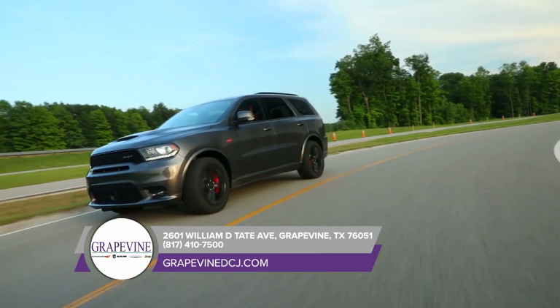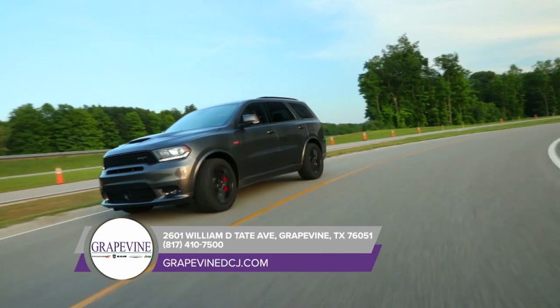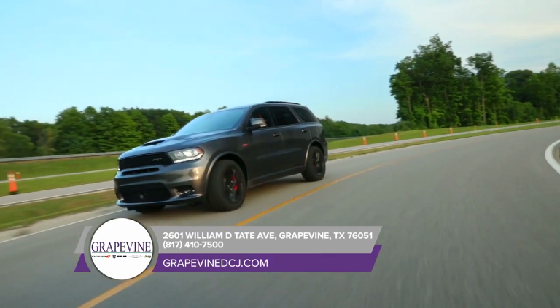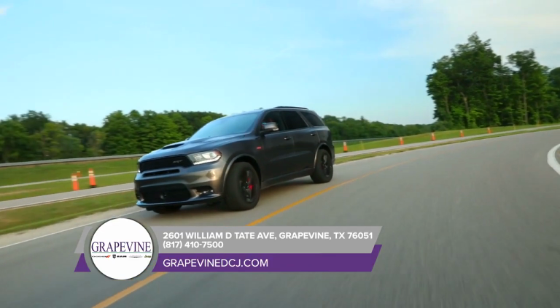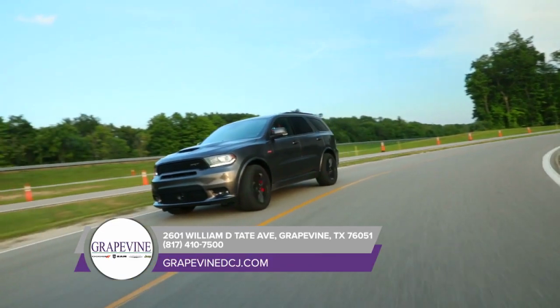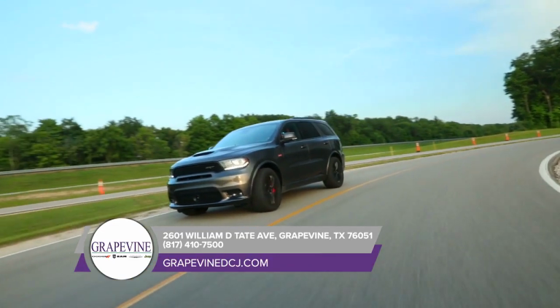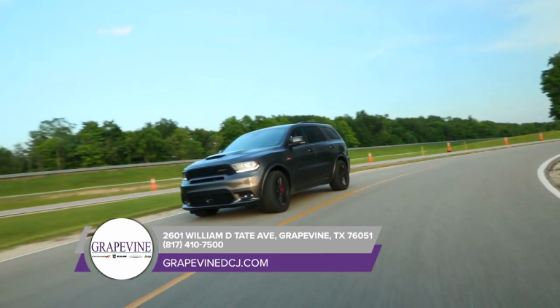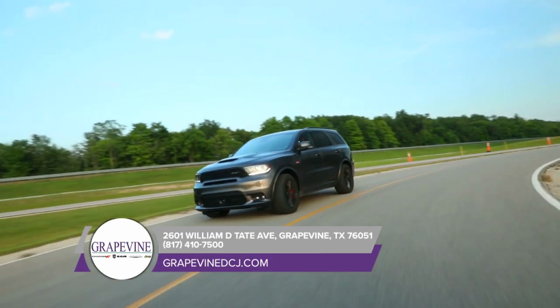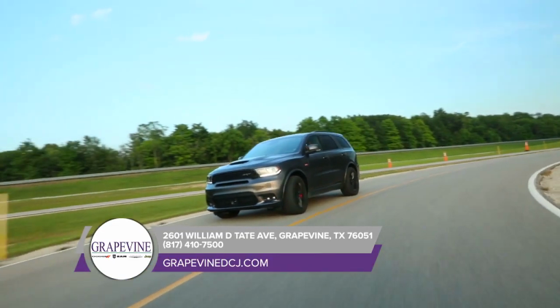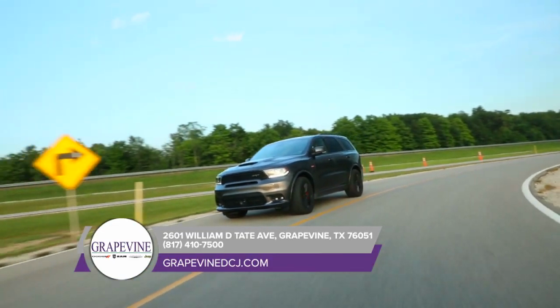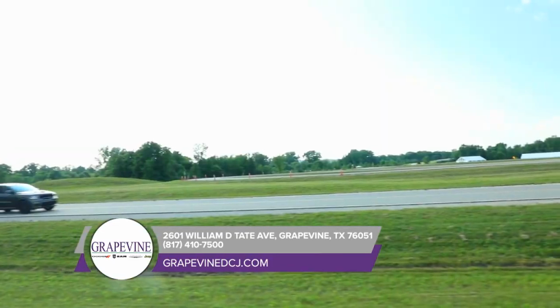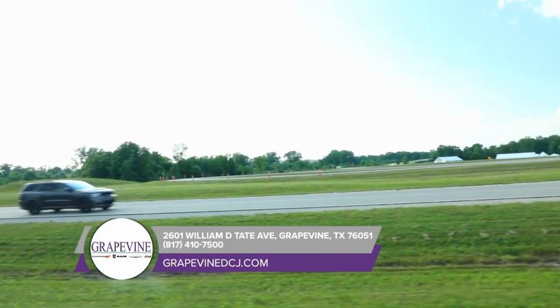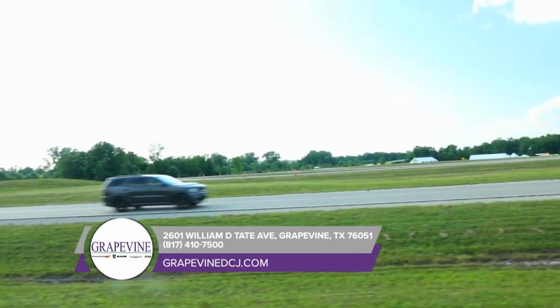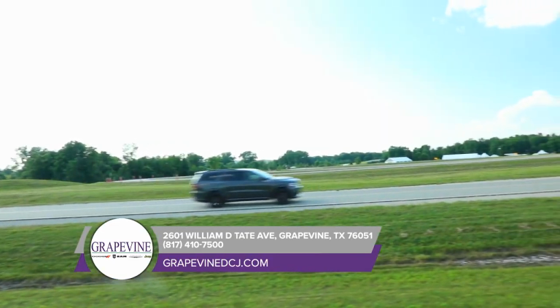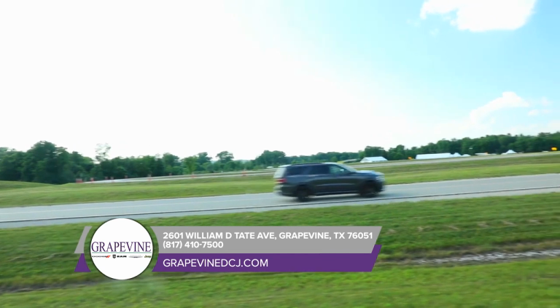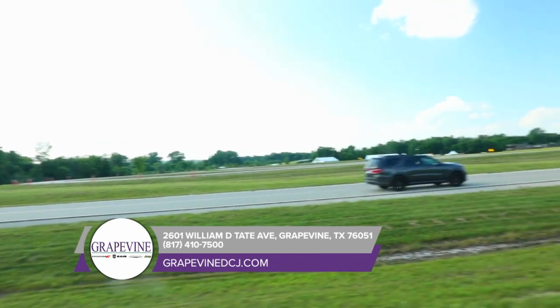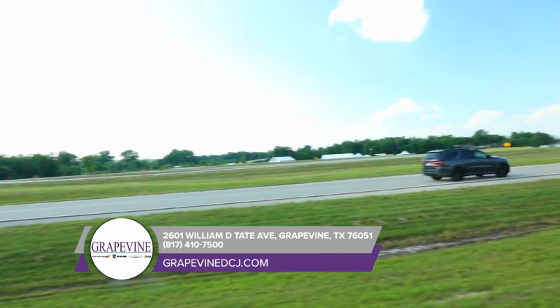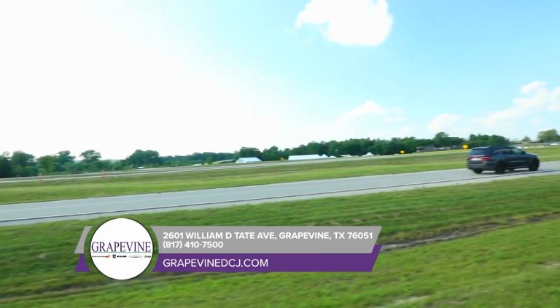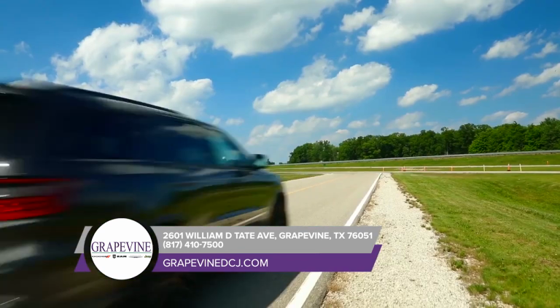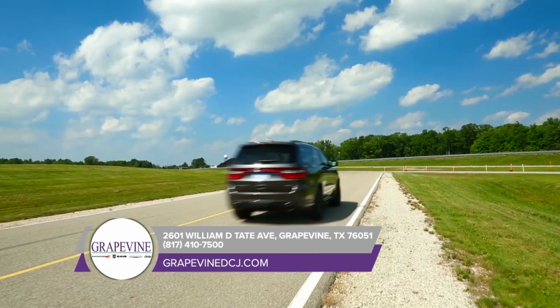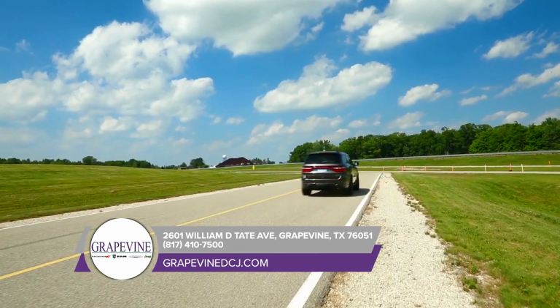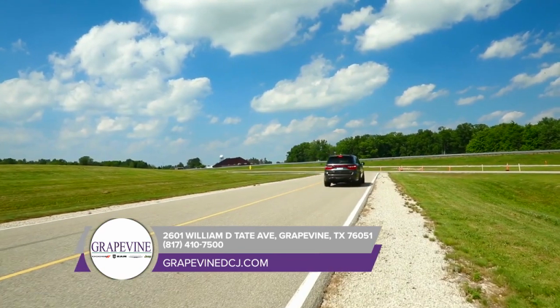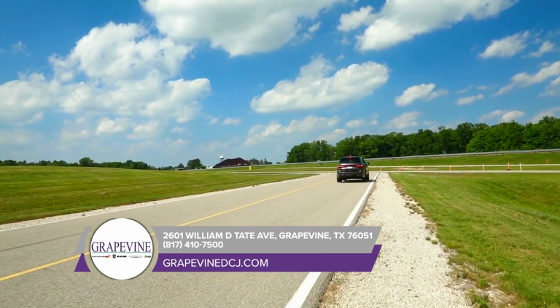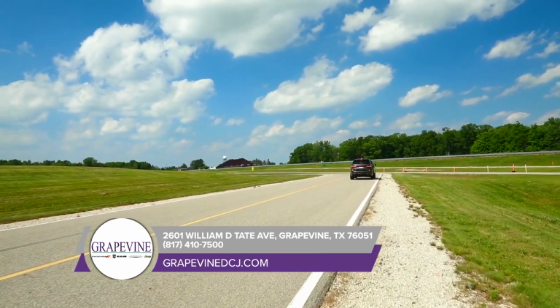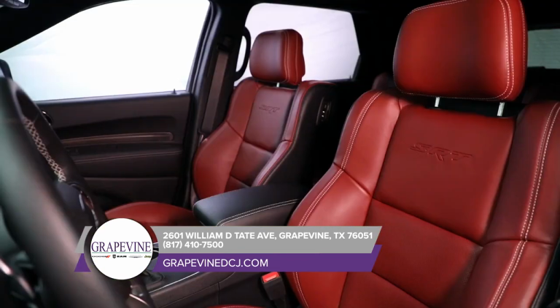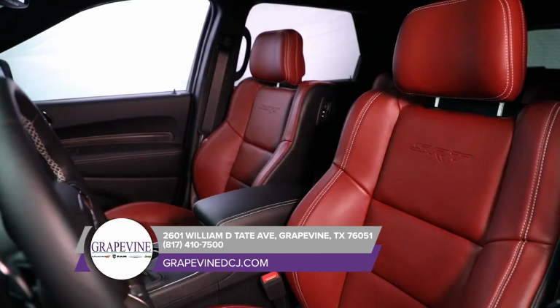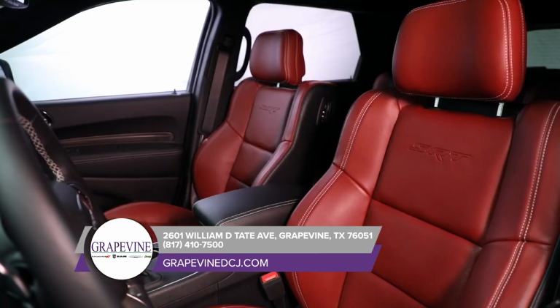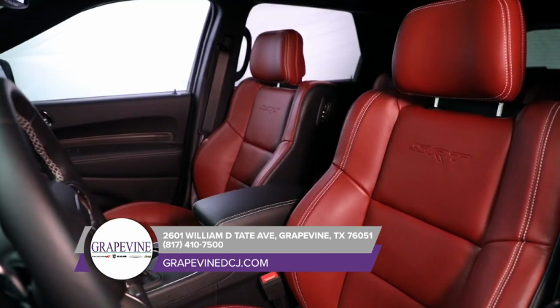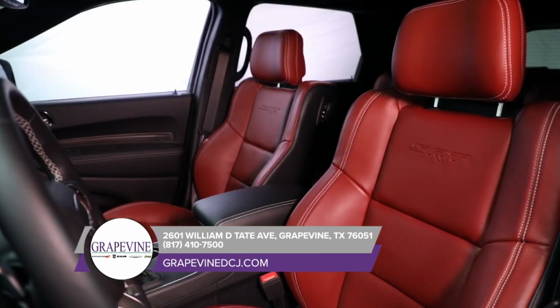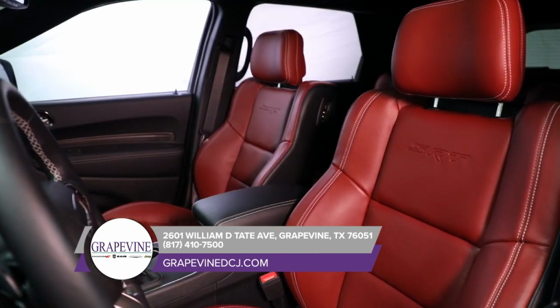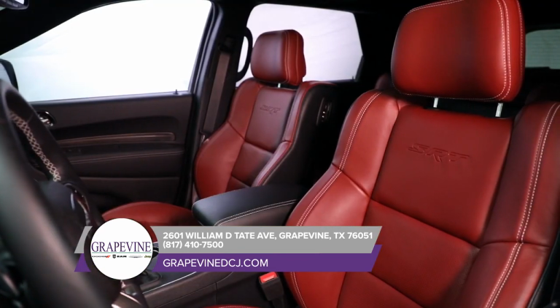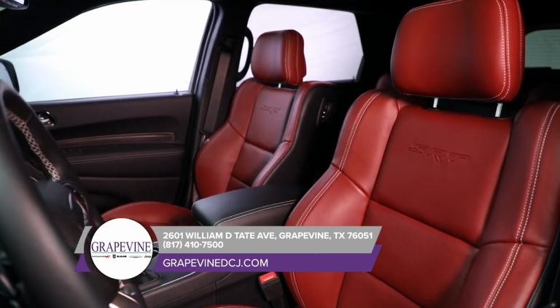The Dodge Durango is rugged enough to handle any adventure you seek. It's also refined enough to make that search a comfortable one, with features like available leather trim.